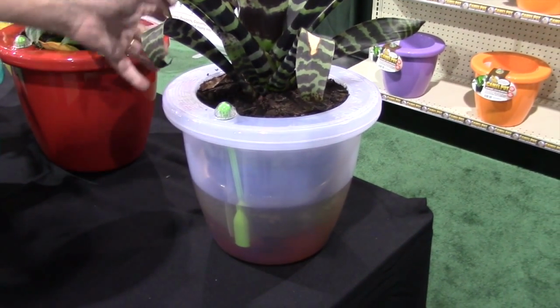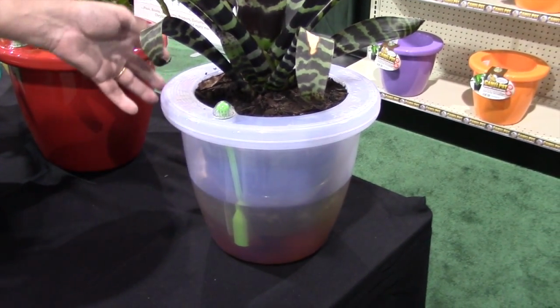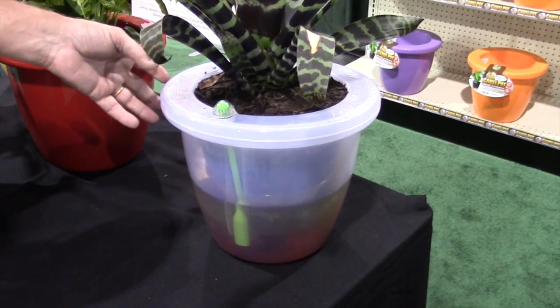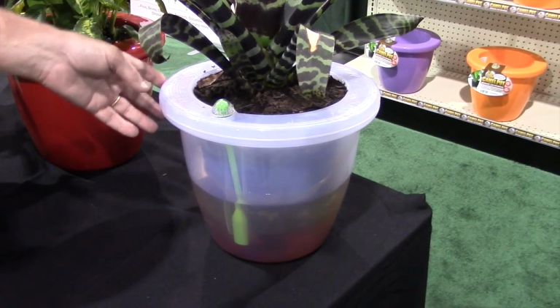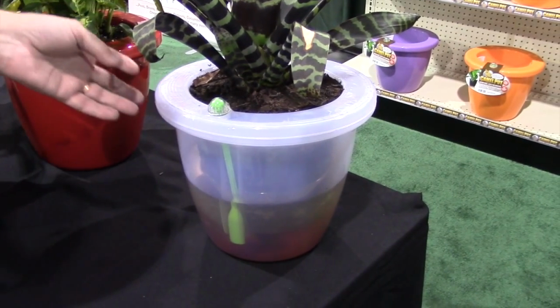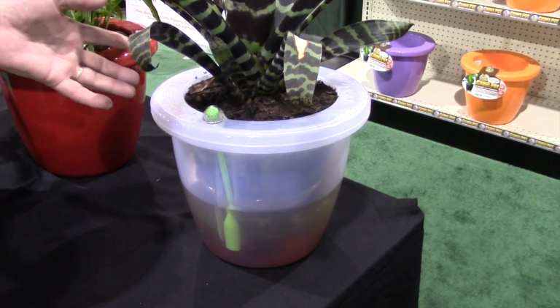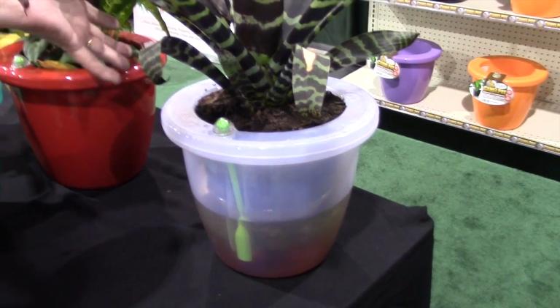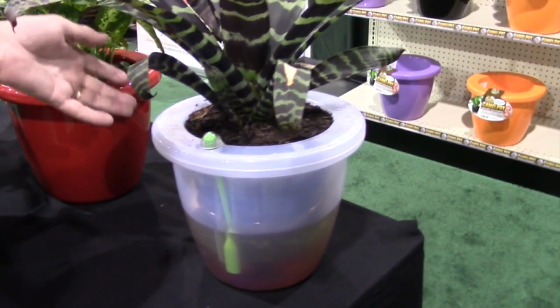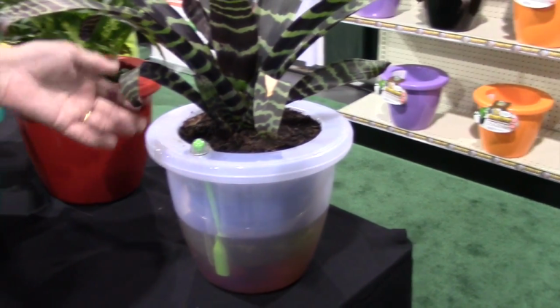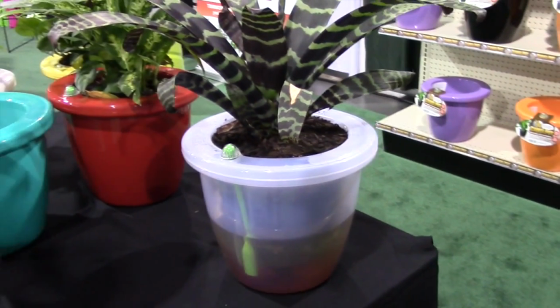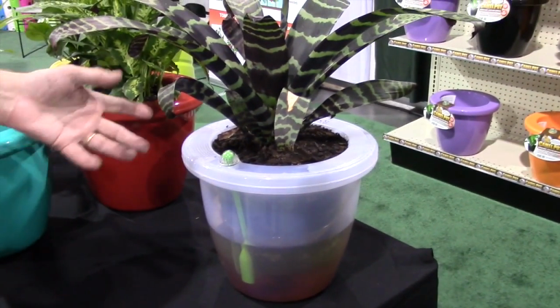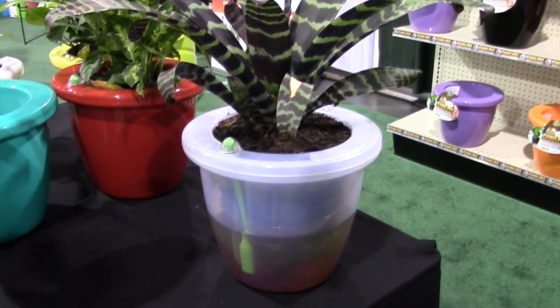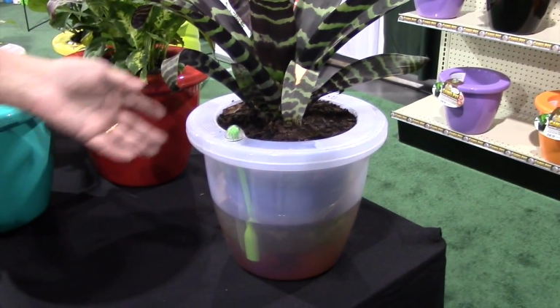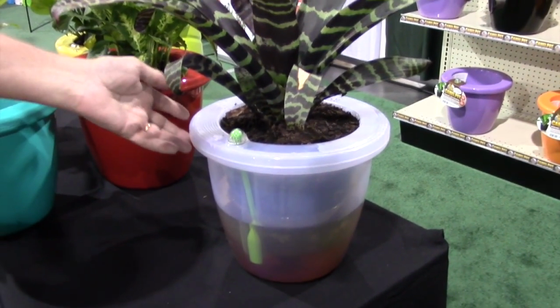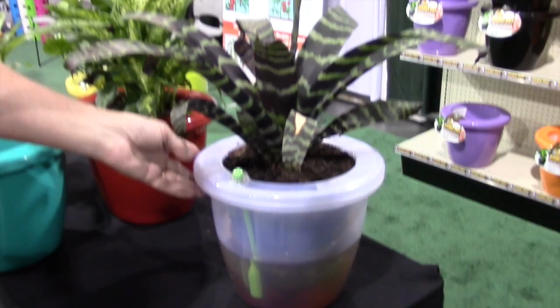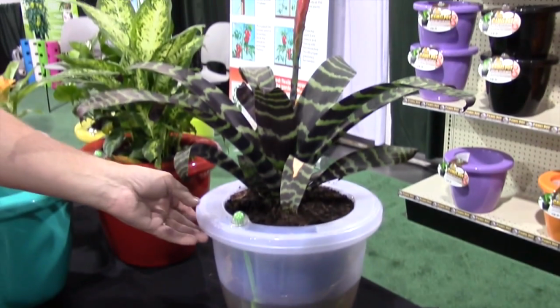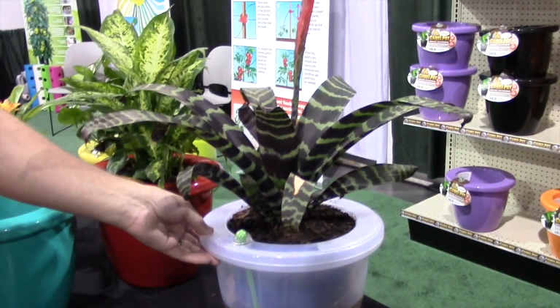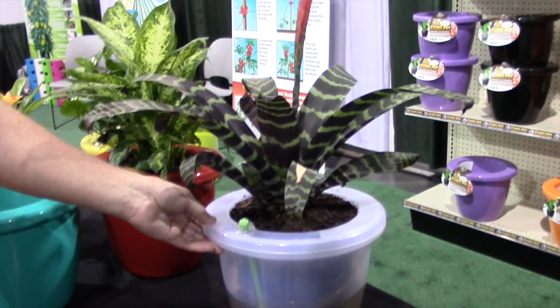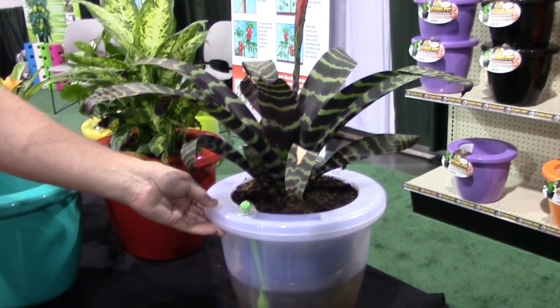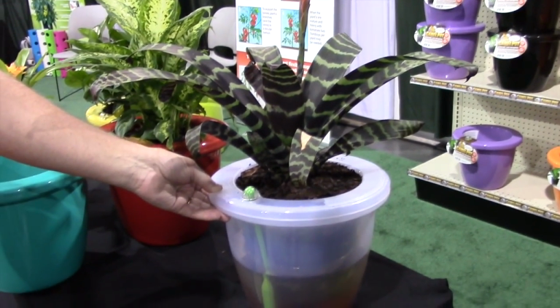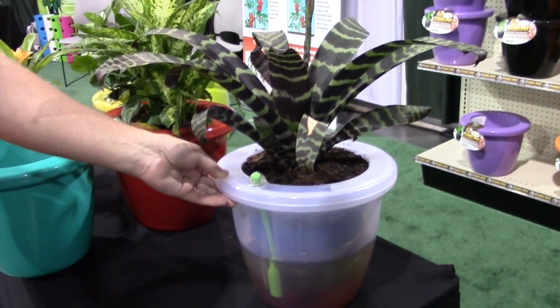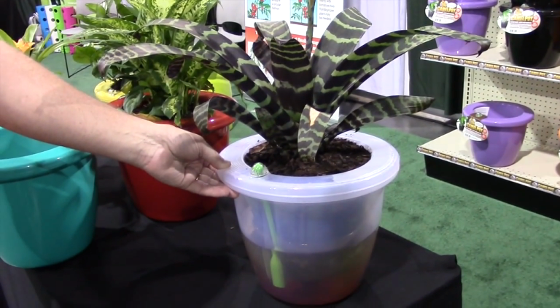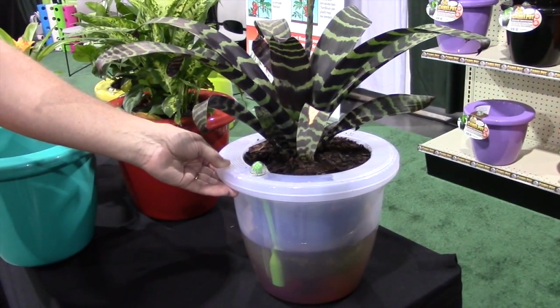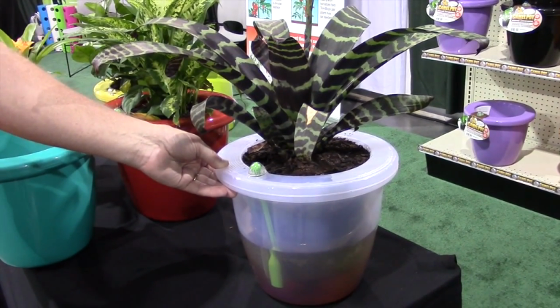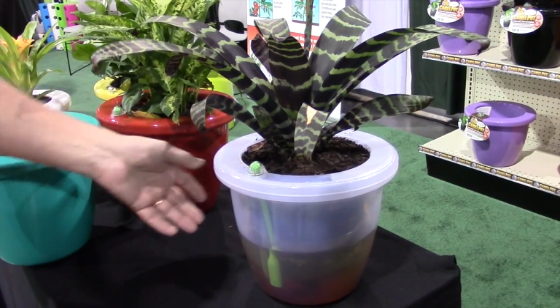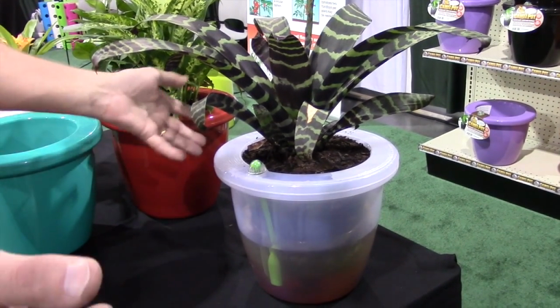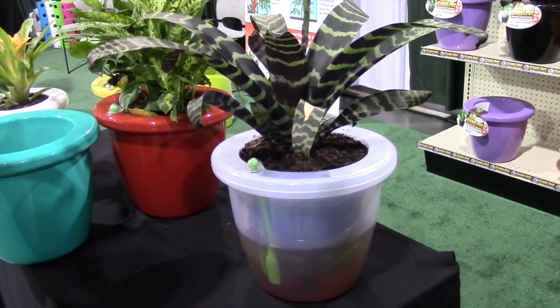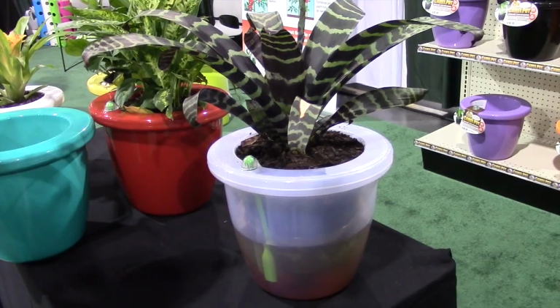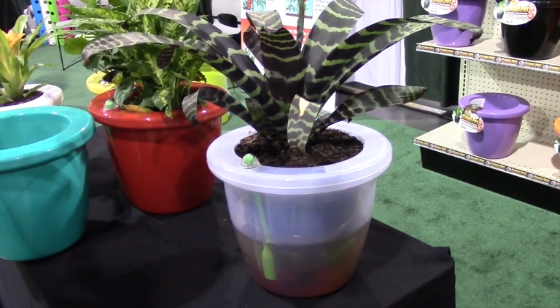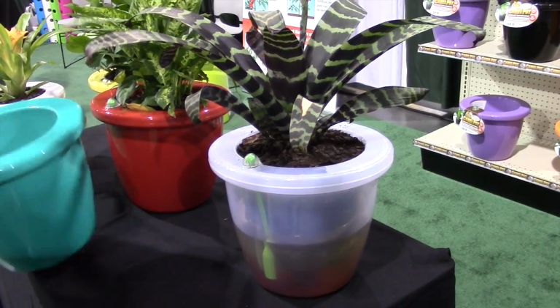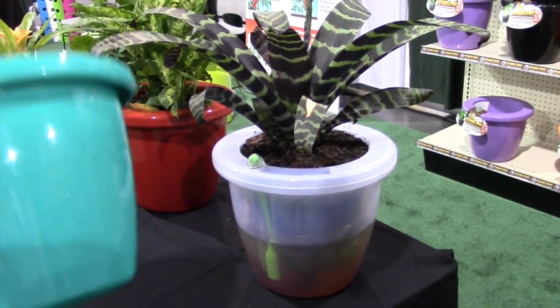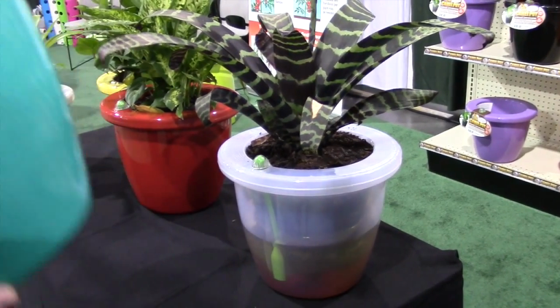Just place your pot in your home wherever you want and watch your plant grow. Our results to date are showing us that plants in this situation are lasting seven, eight, nine, ten months. So now you really can water a plant pot and not actually kill the plant.